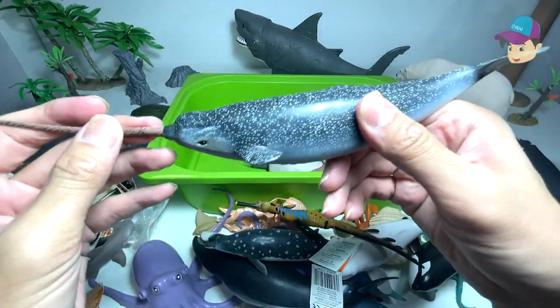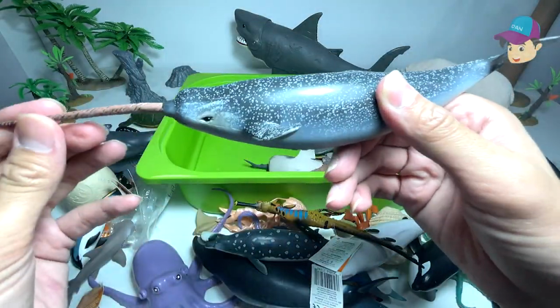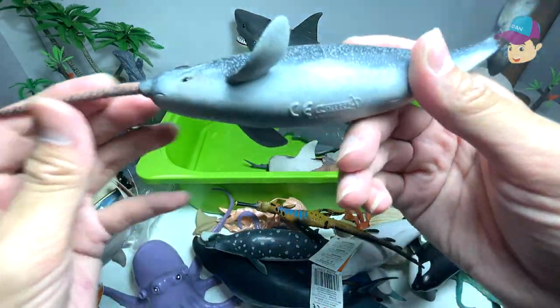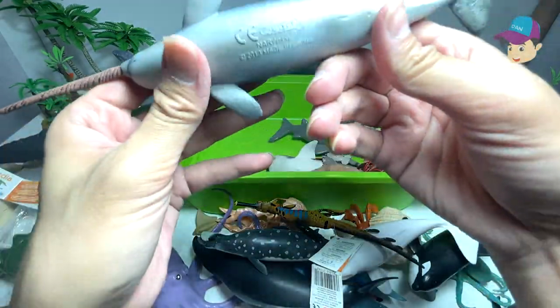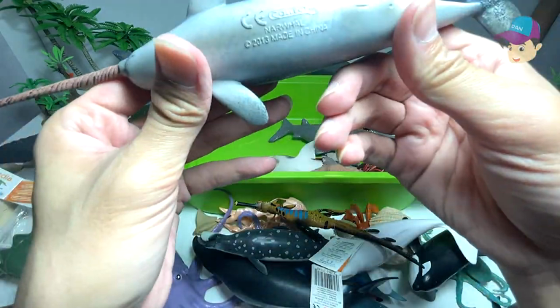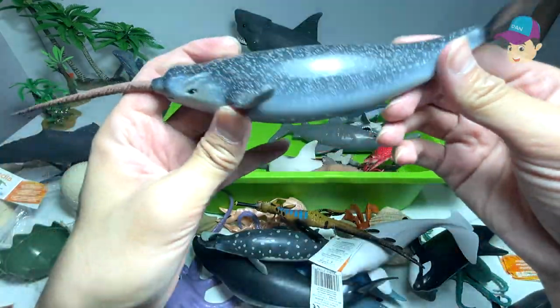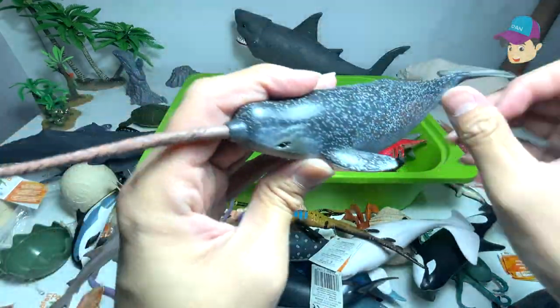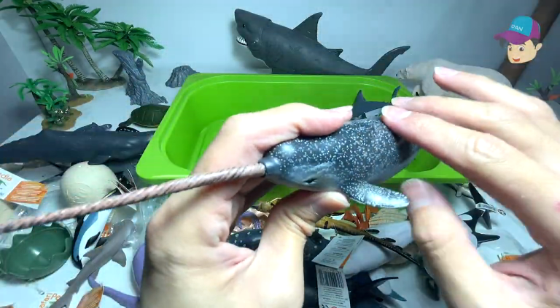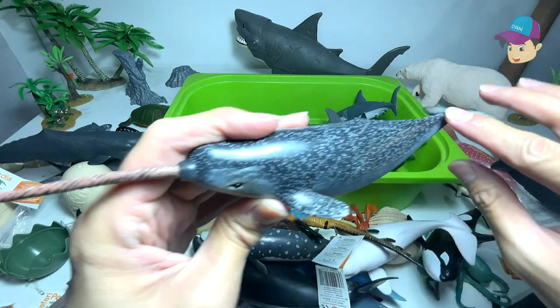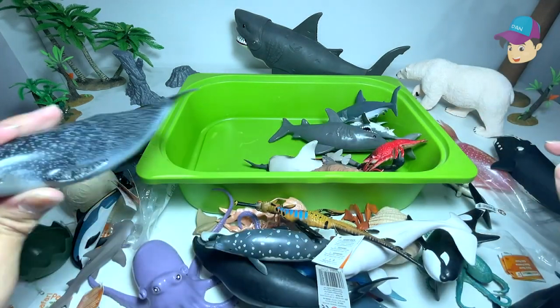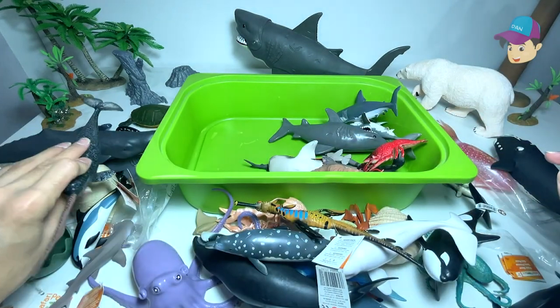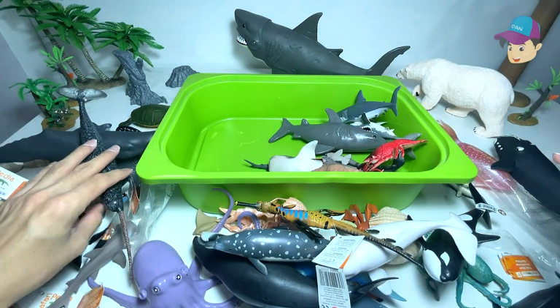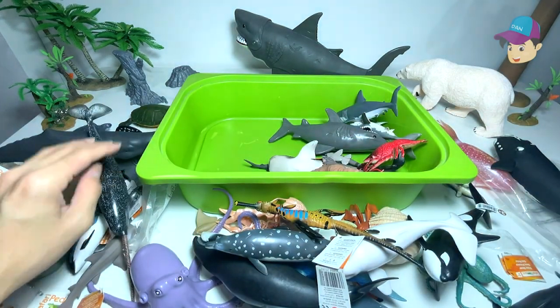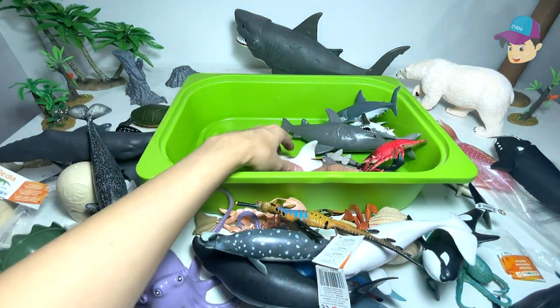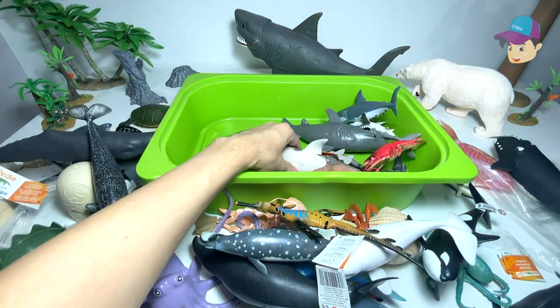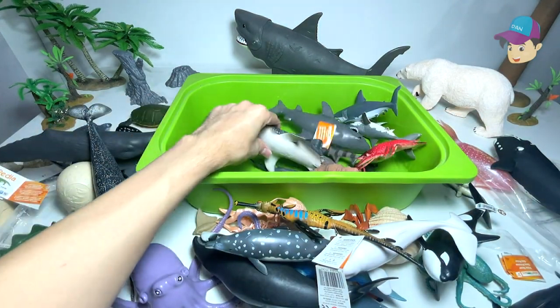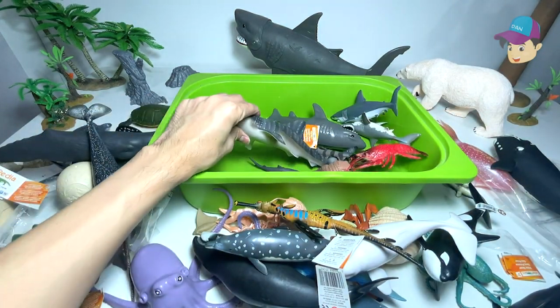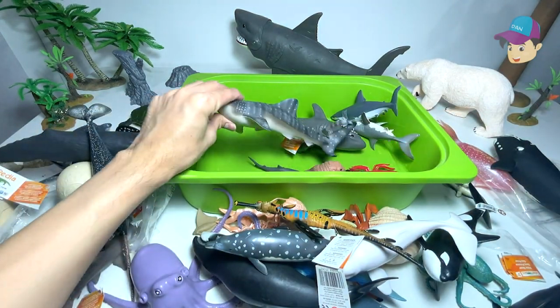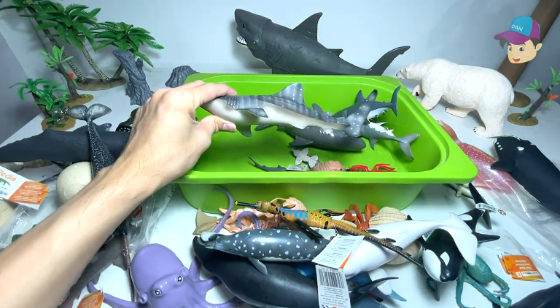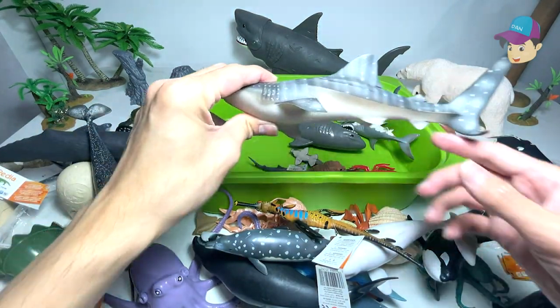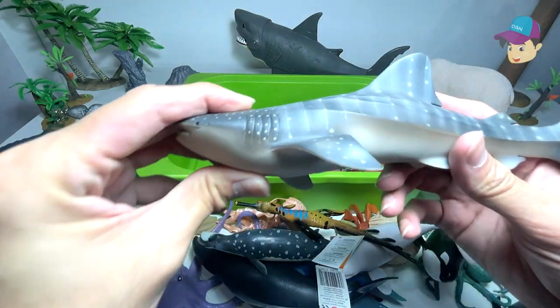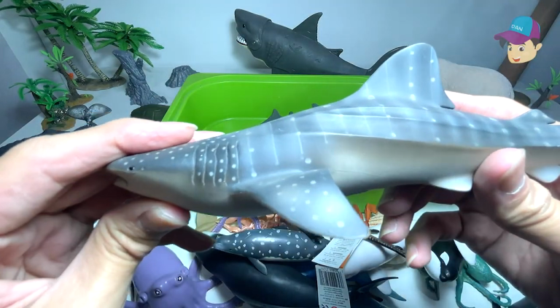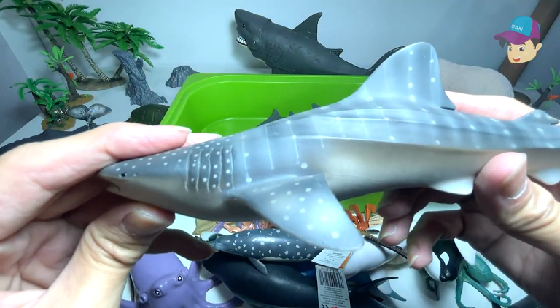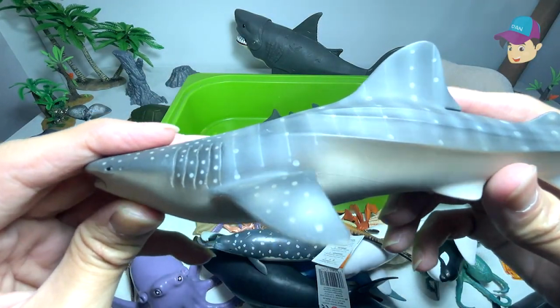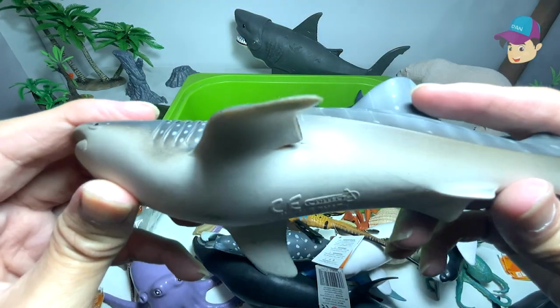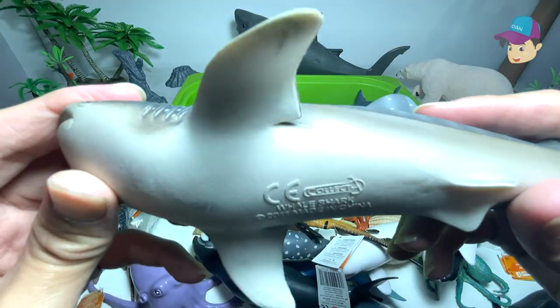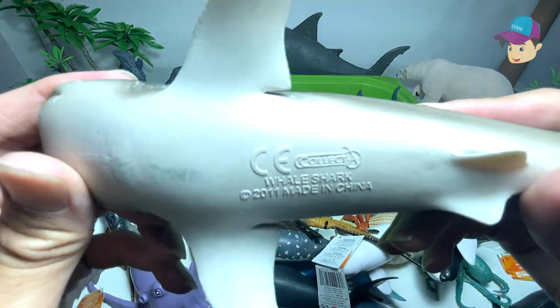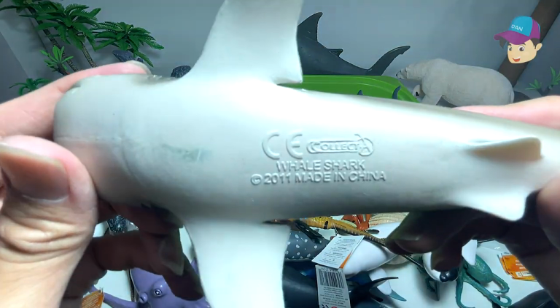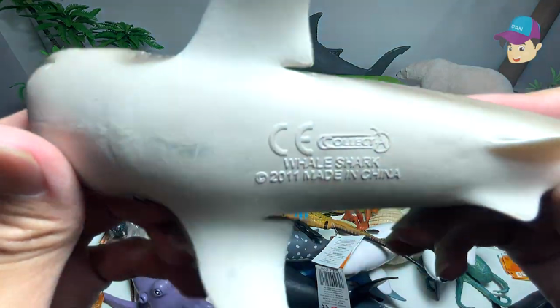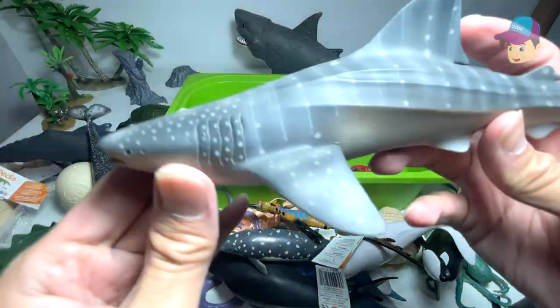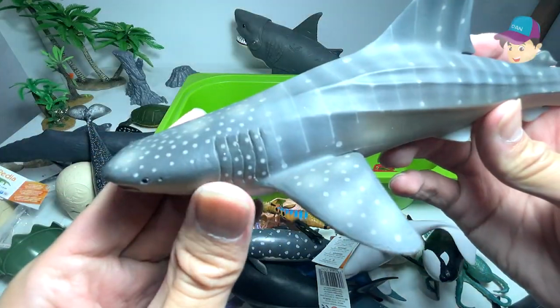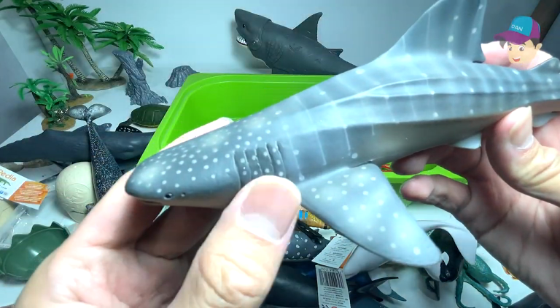What is this? This is actually a narwhal. It doesn't come with a fact sheet — this is the reason why I really love Safari Ltd figures. This one right here is actually a whale shark.